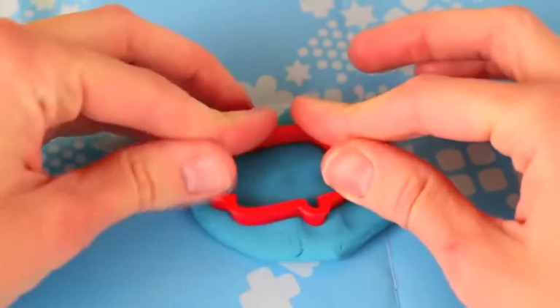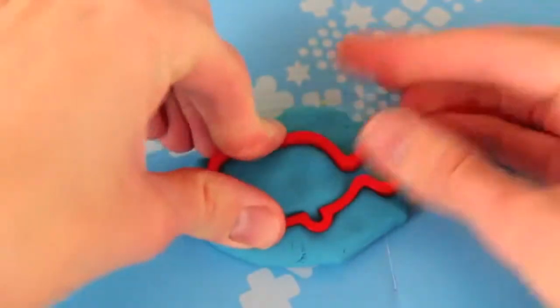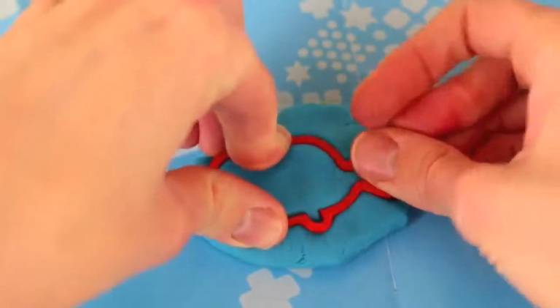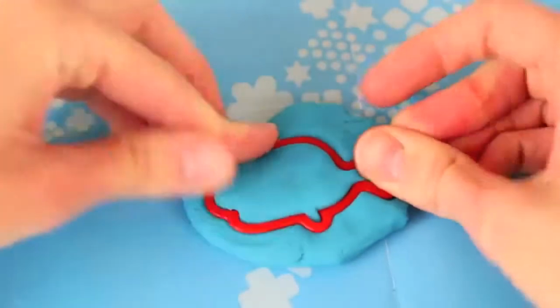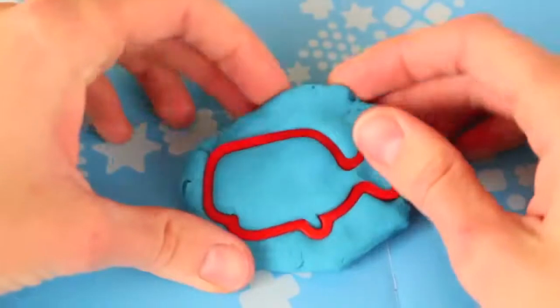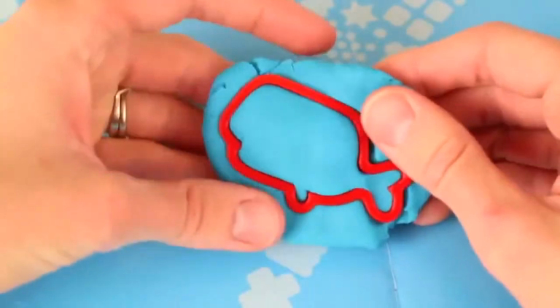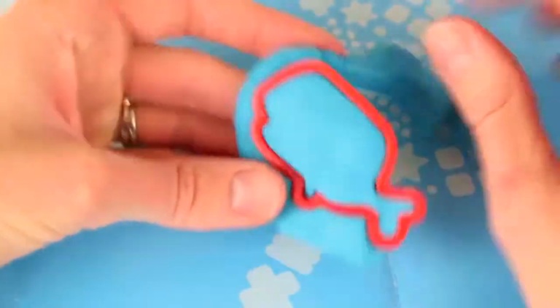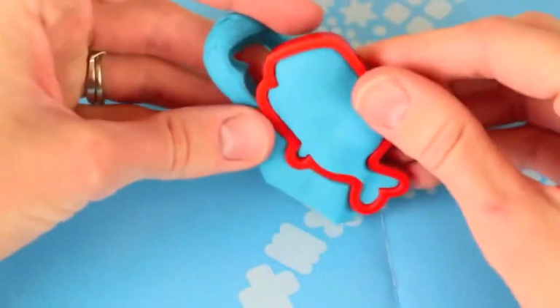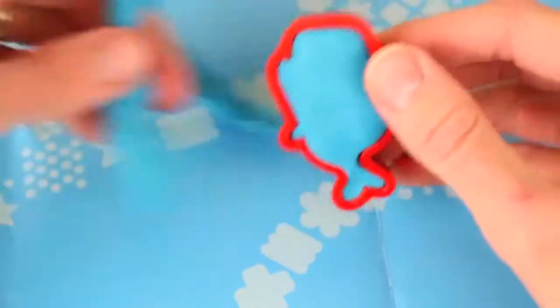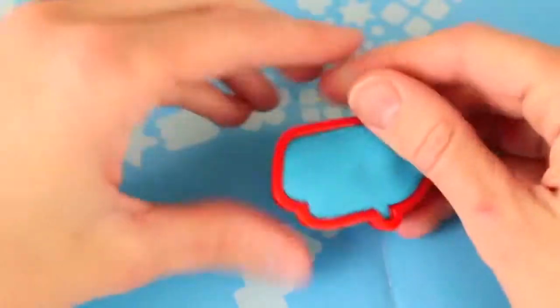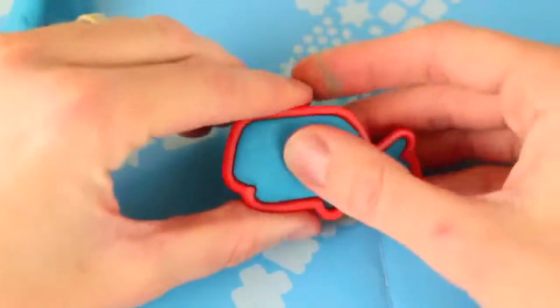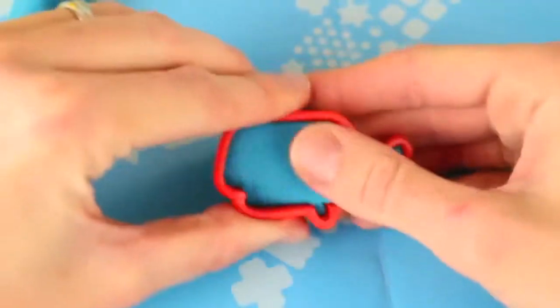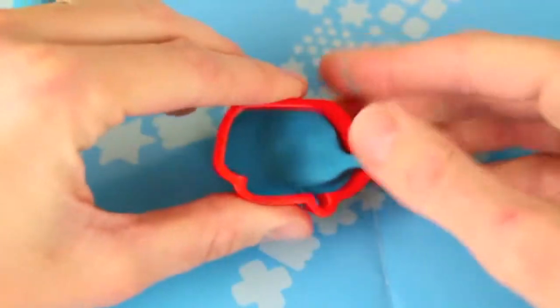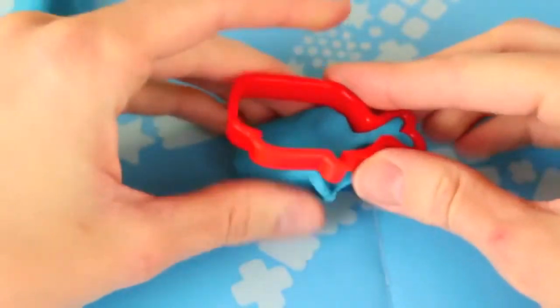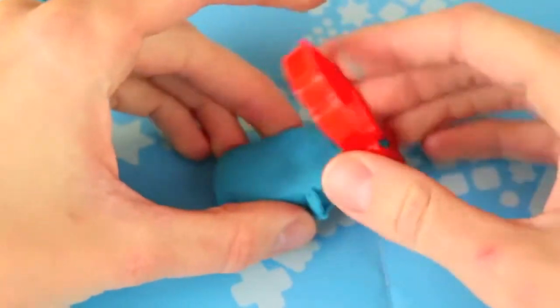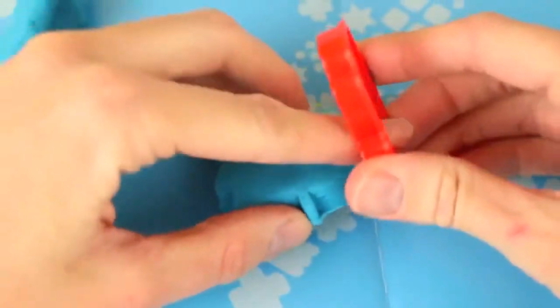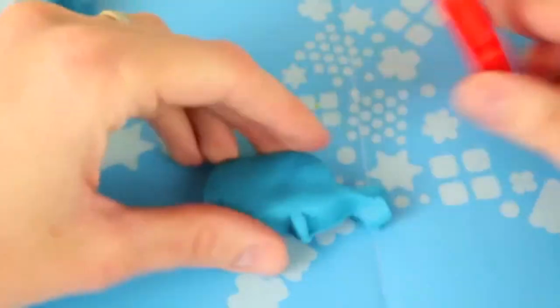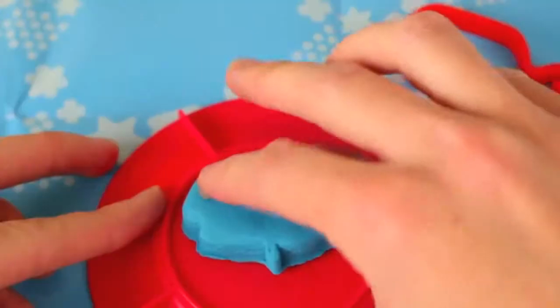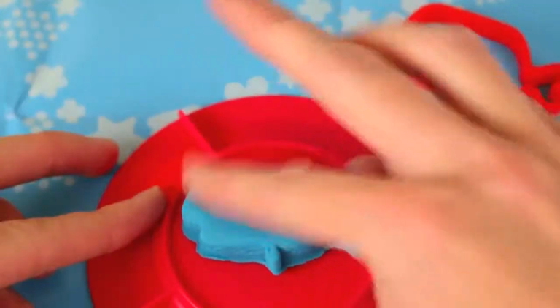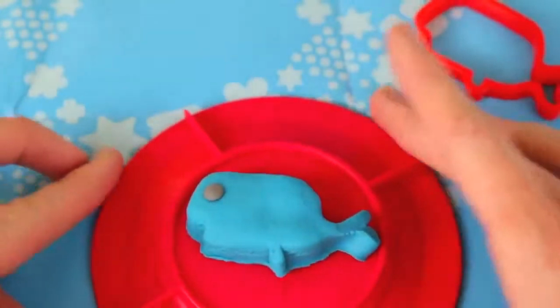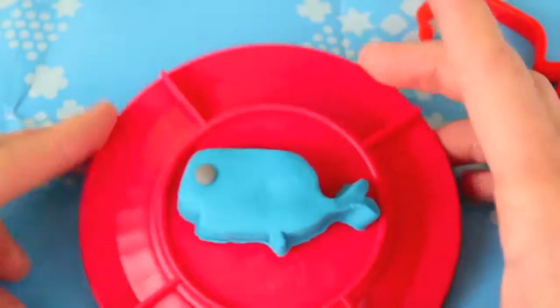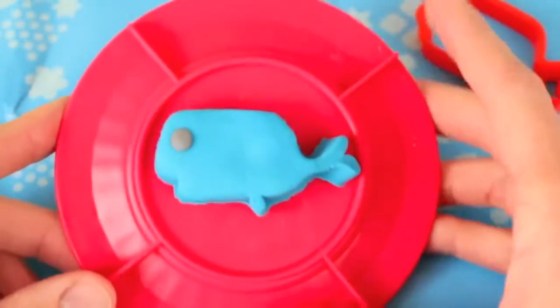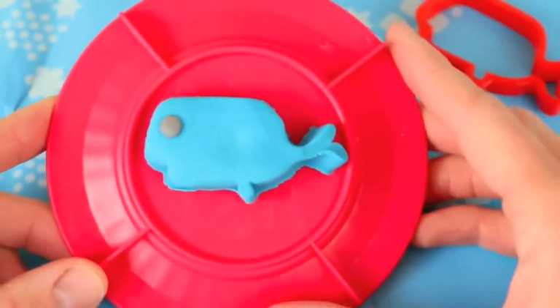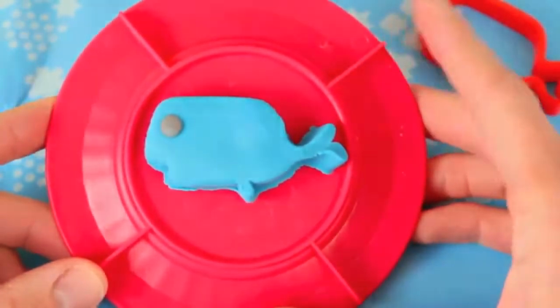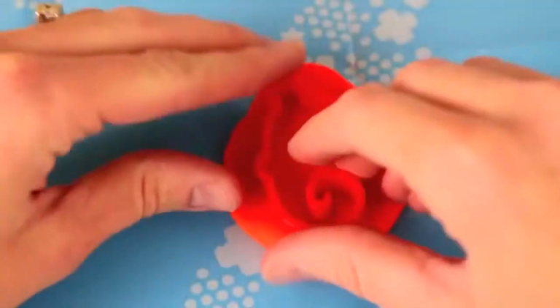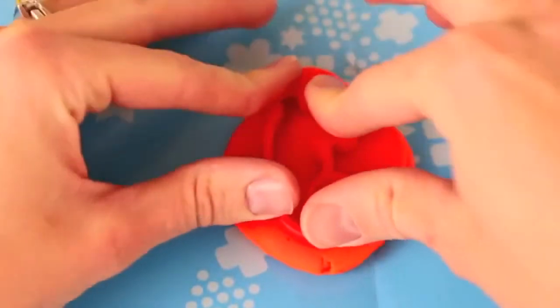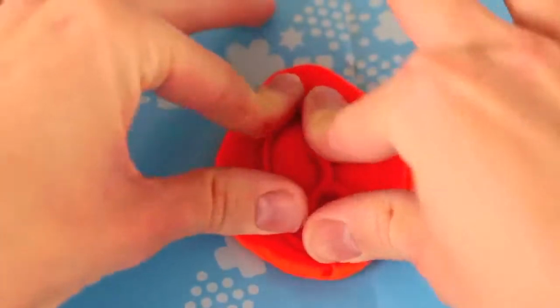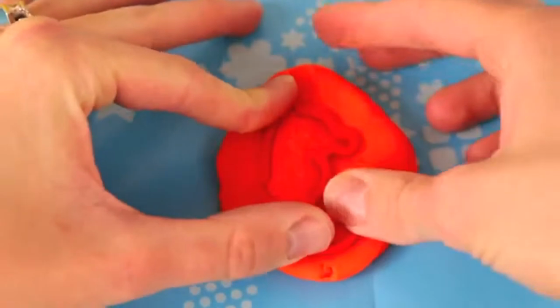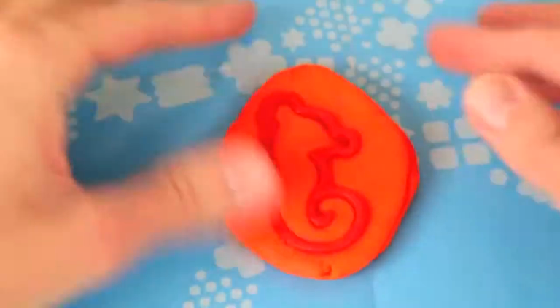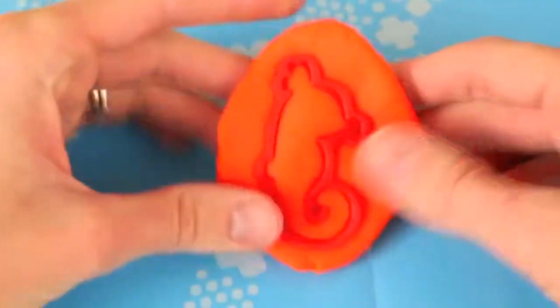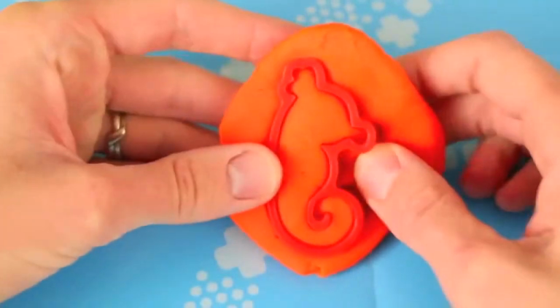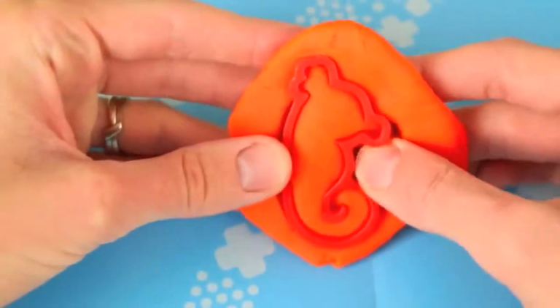Next we have a whale. I really like this one — it's simple. We'll just make him a blue whale. Punch him out, and we just need to give him an eye. And then we'll move on to another ocean animal, a seahorse.